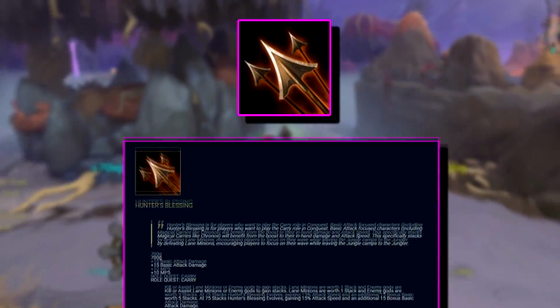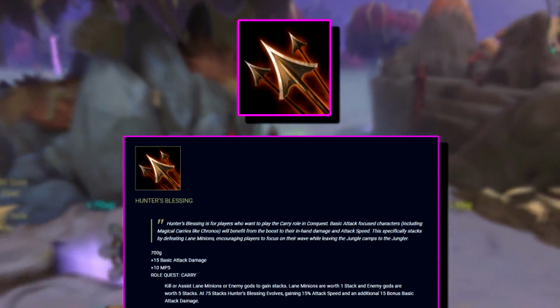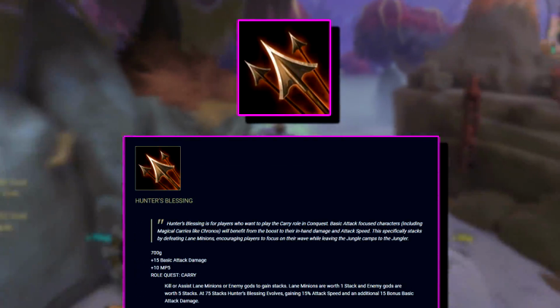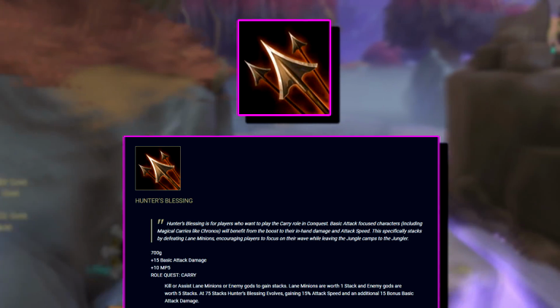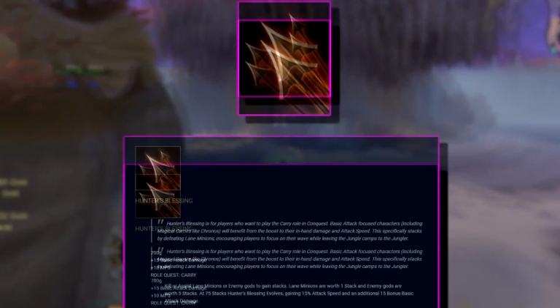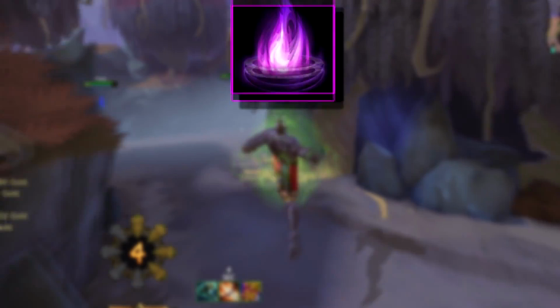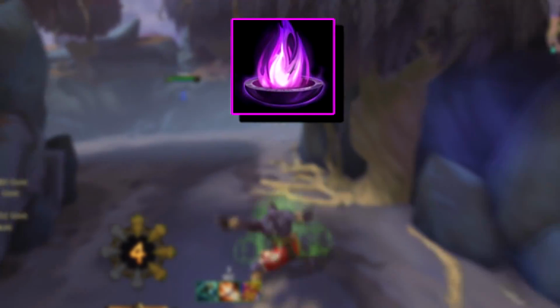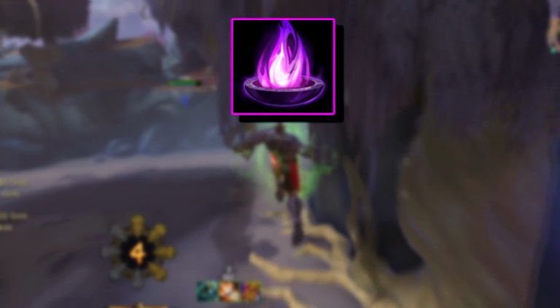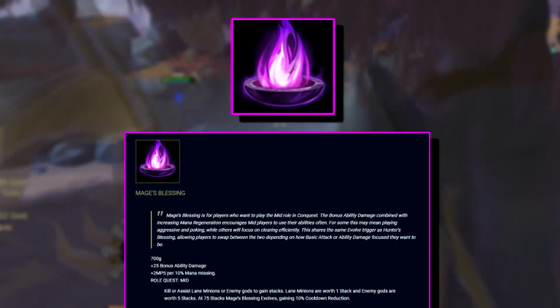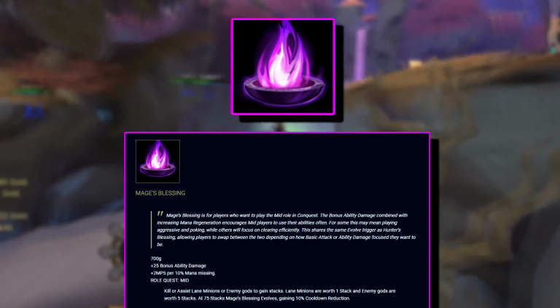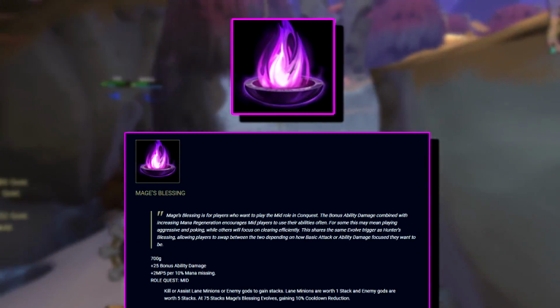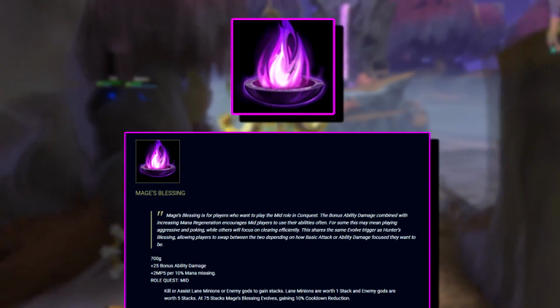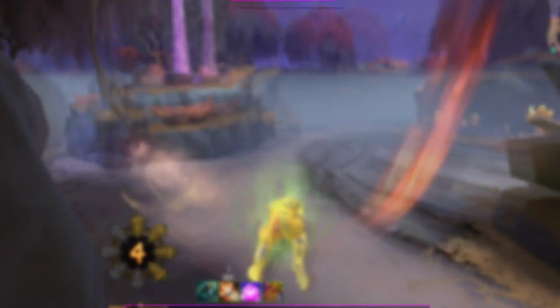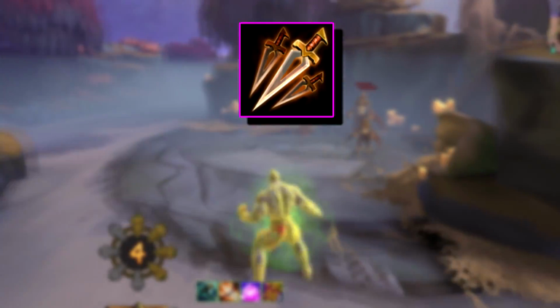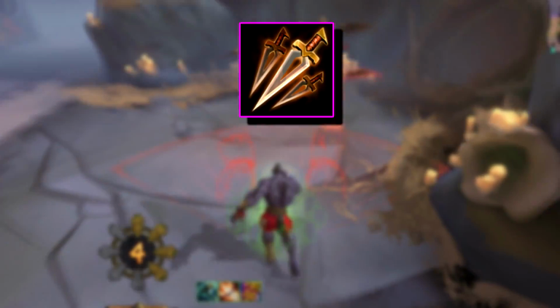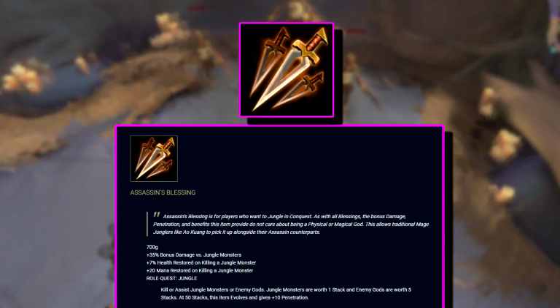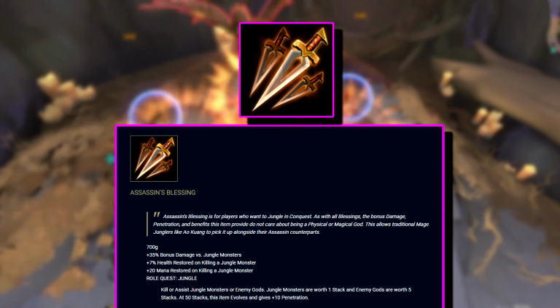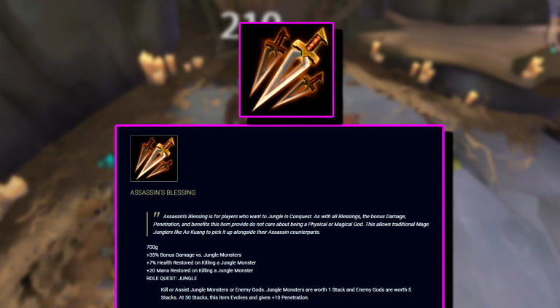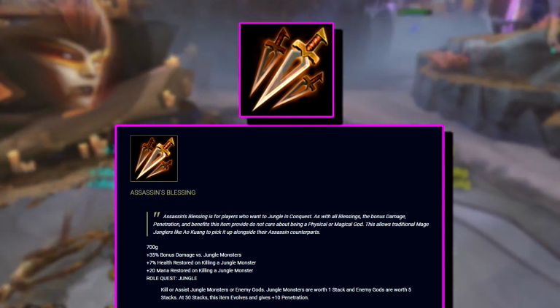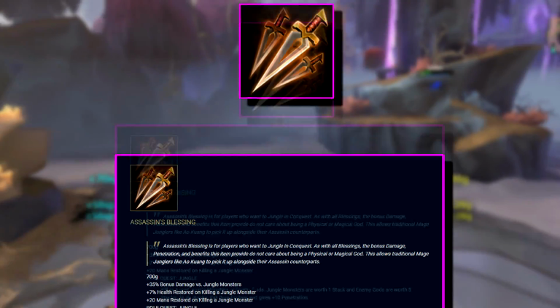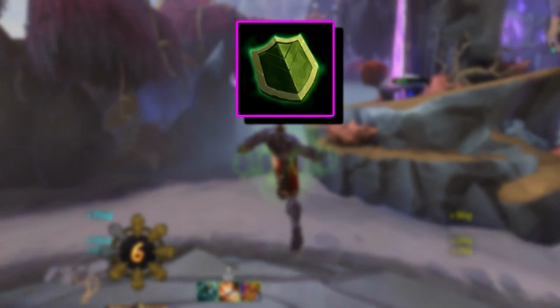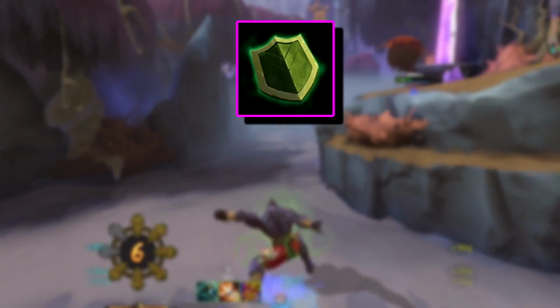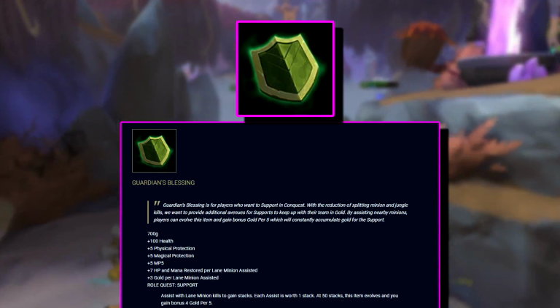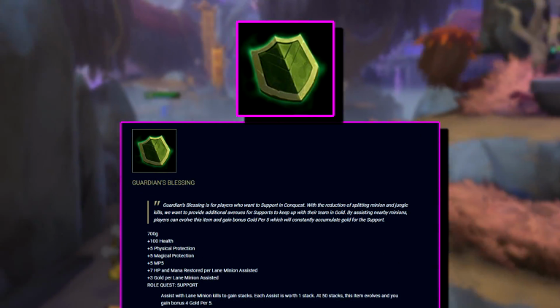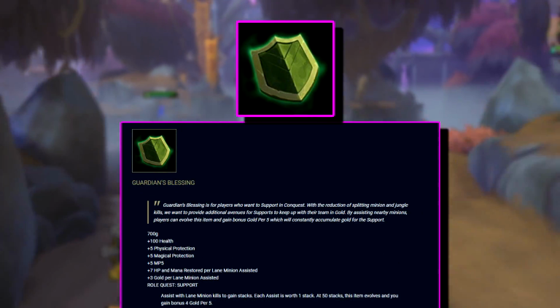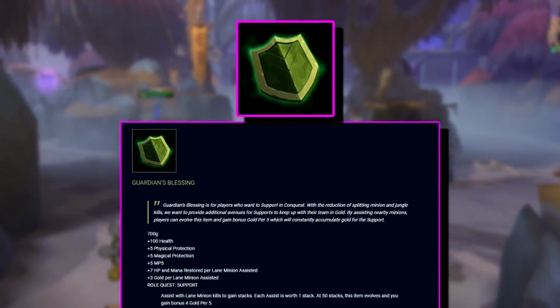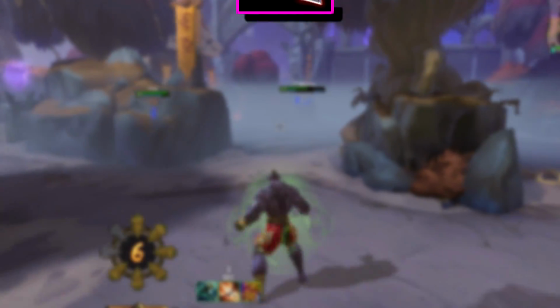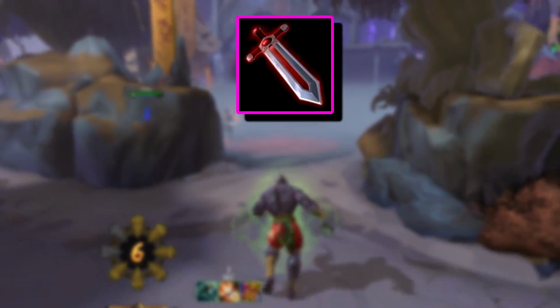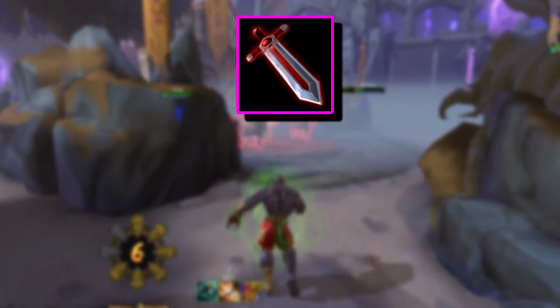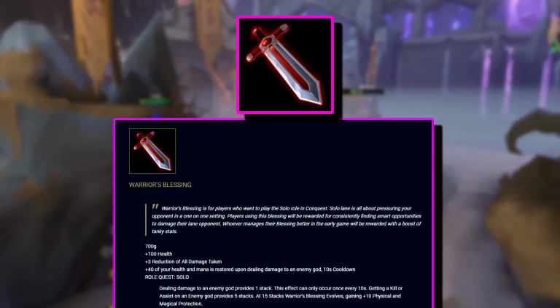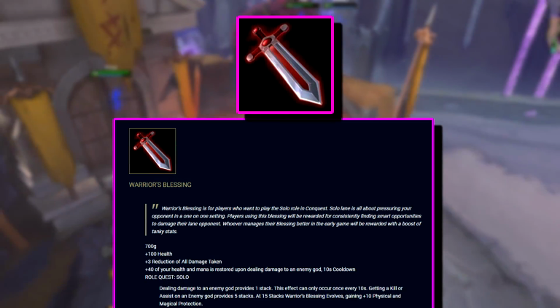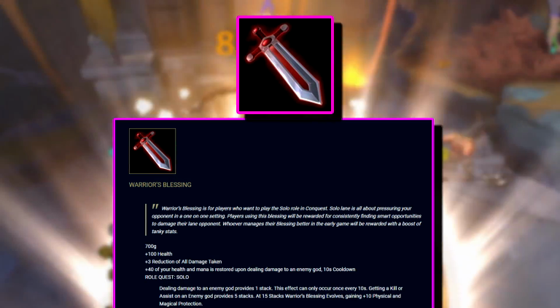There's Hunter's Blessing, which increases your auto attack damage. There's Mage's Blessing, which increases your ability damage. Assassin's Blessing, which is basically Bomba's Mask. Guardian's Blessing, which is basically Watcher's Gift. And Warrior's Blessing, which is basically useless.